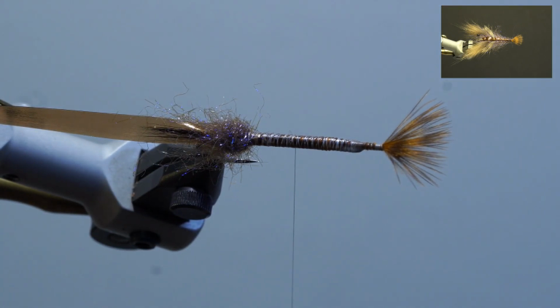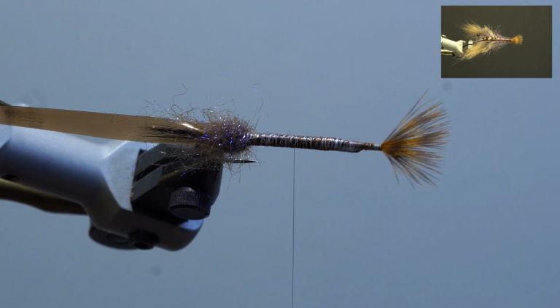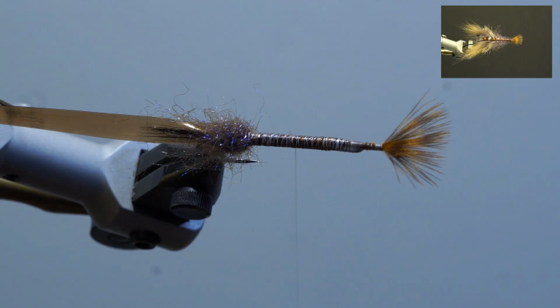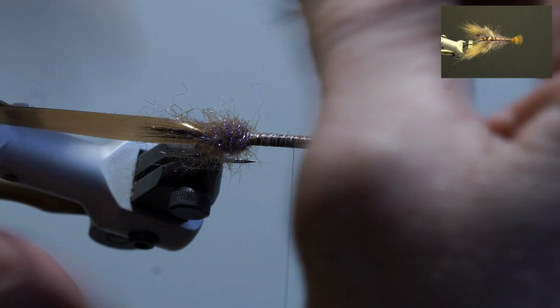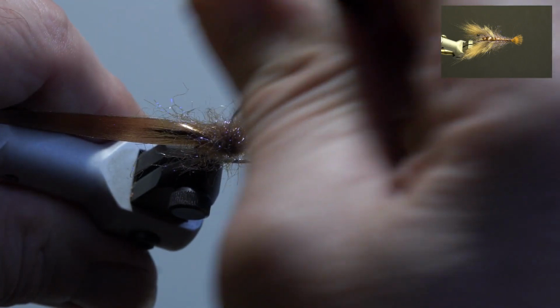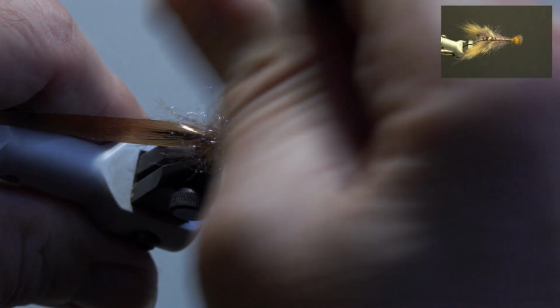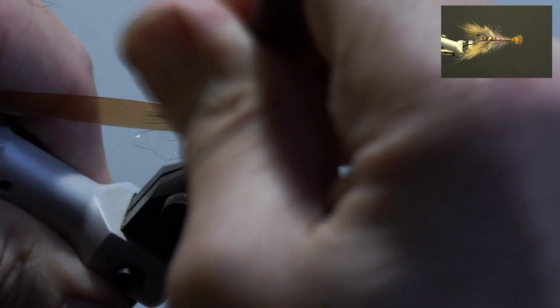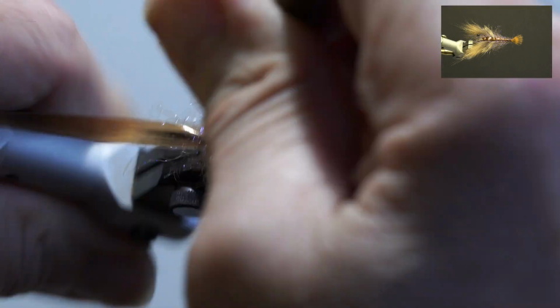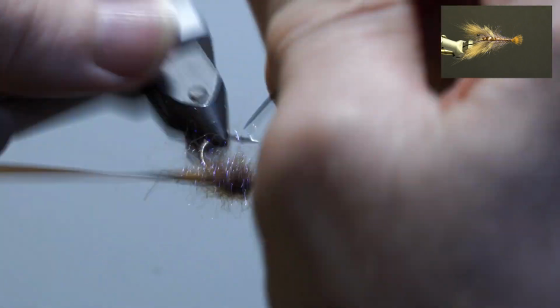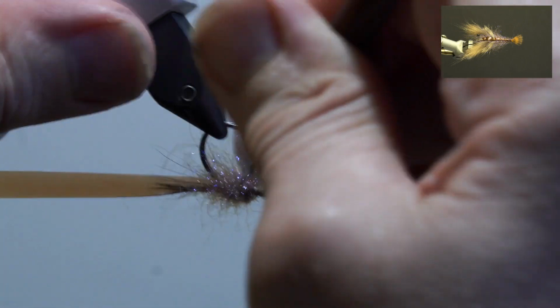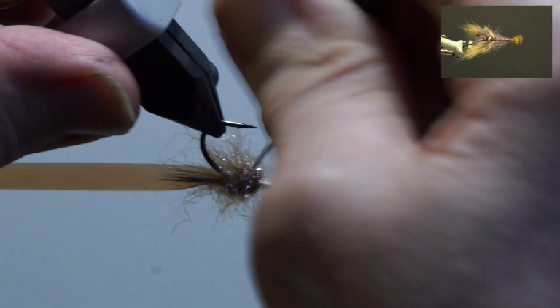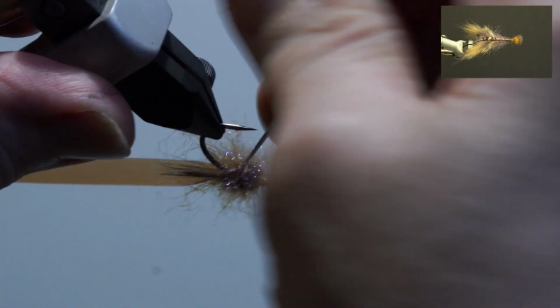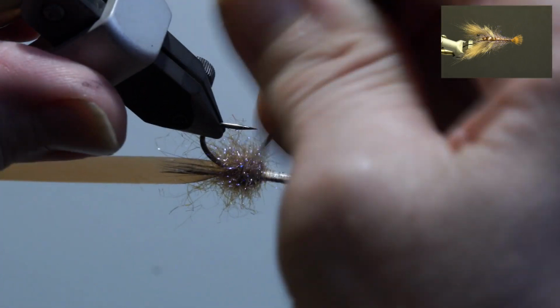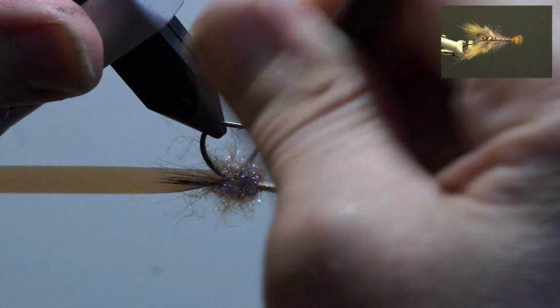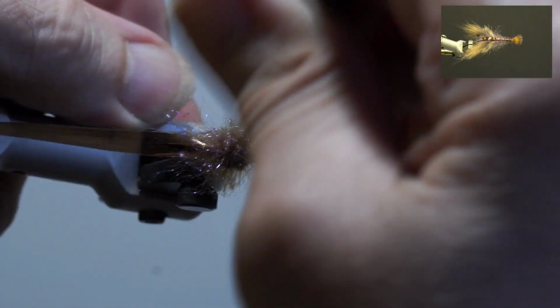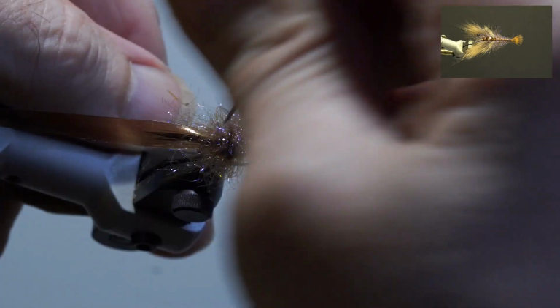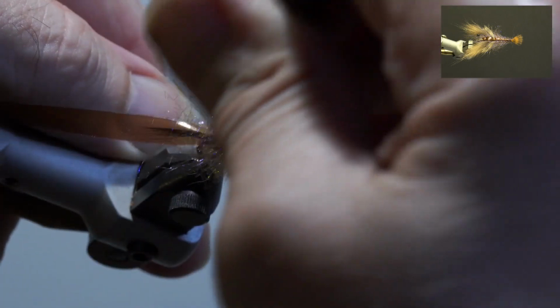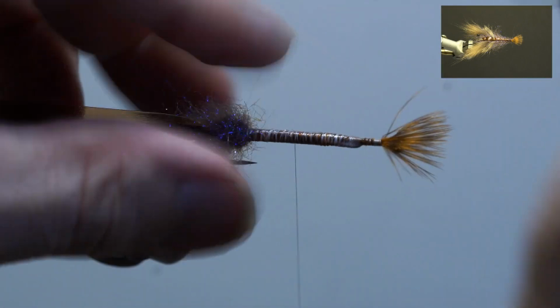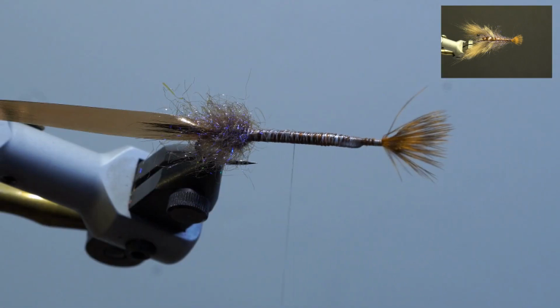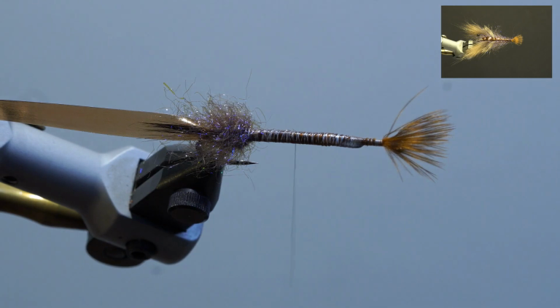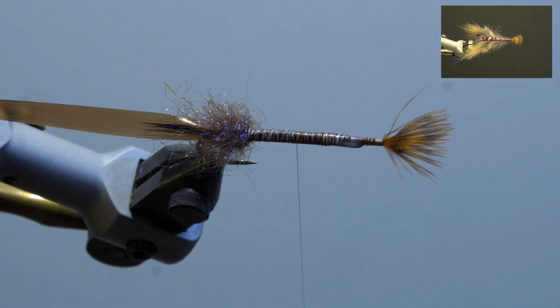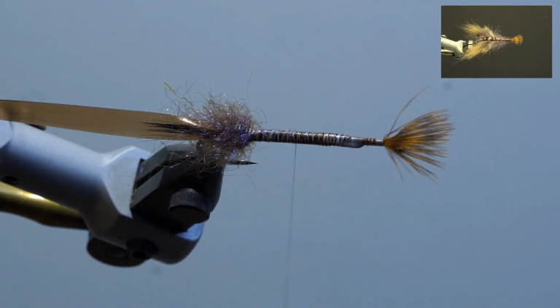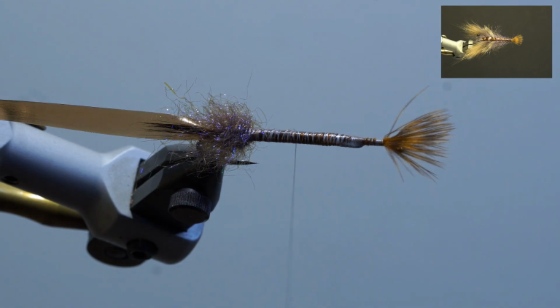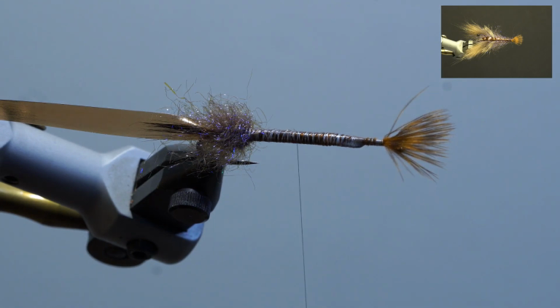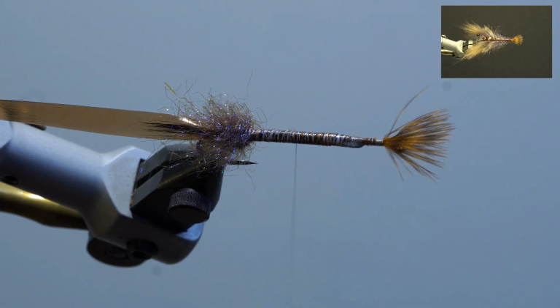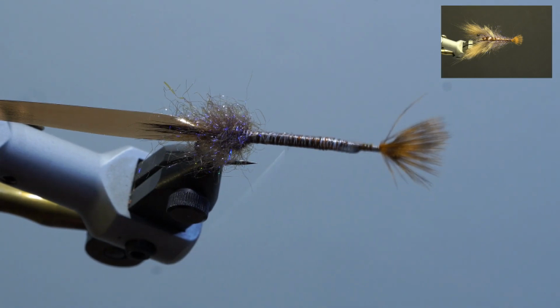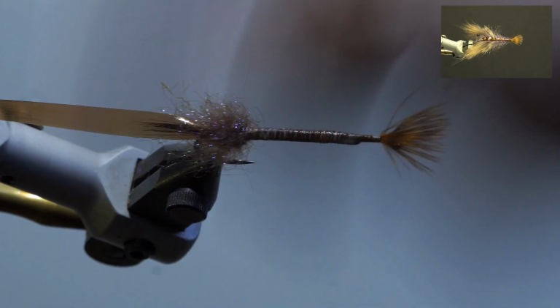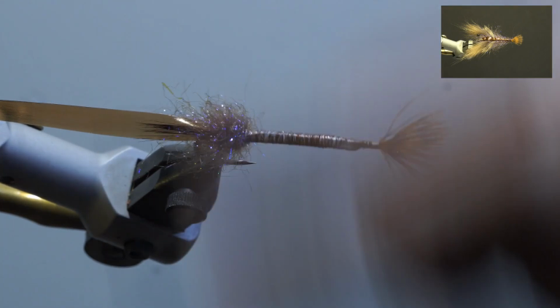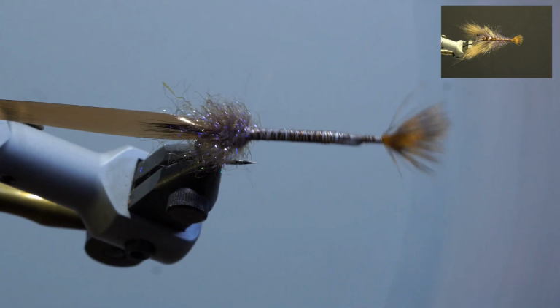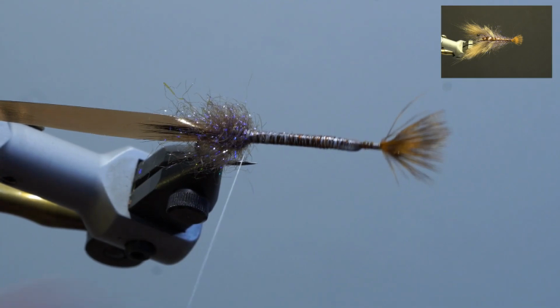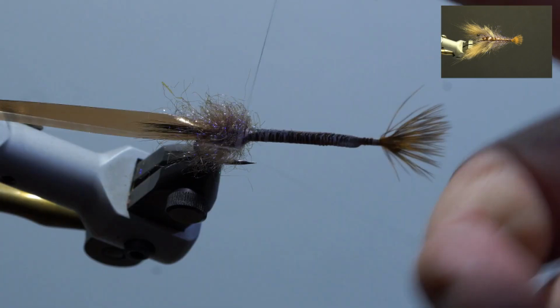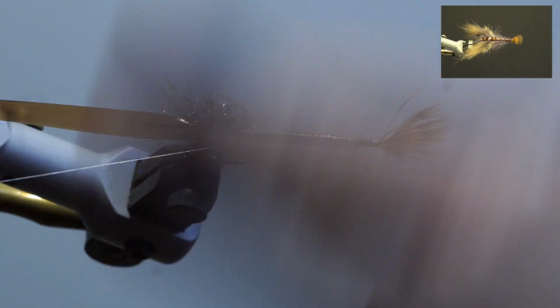Pick out the dubbing and bring the thread tight to the dubbing. Fold it over the scud back, secure tight to the dubbing, and wrap forward five to six wraps.